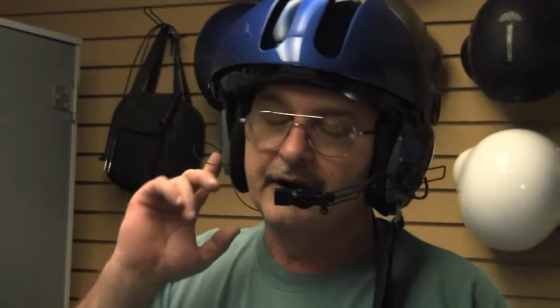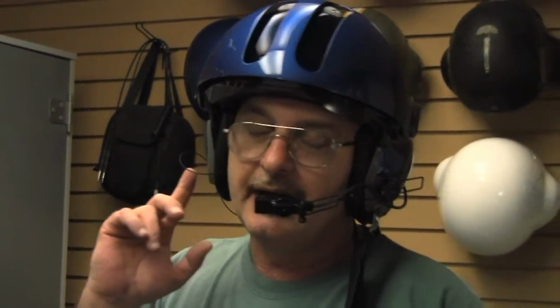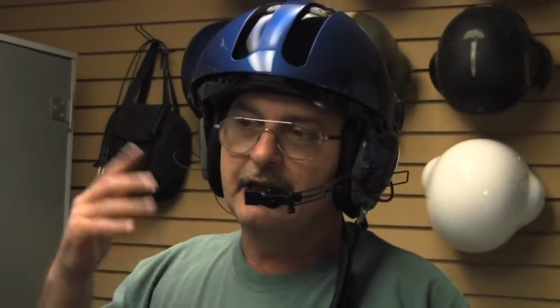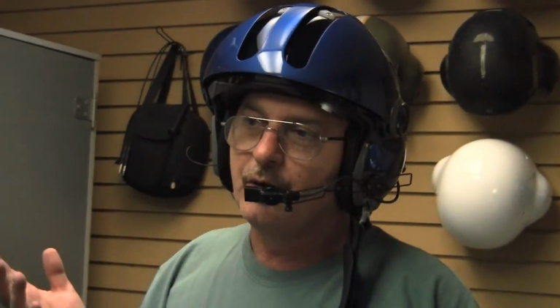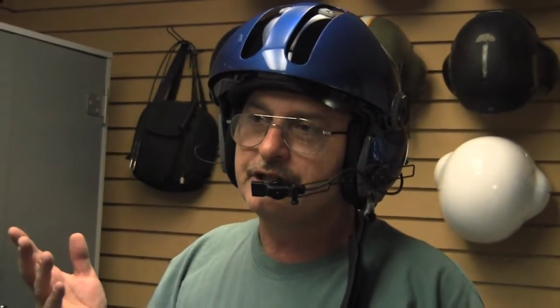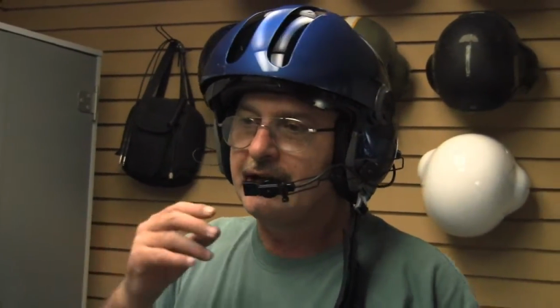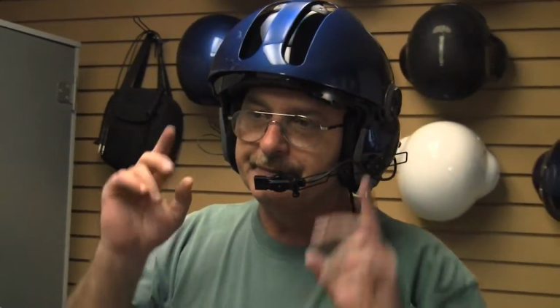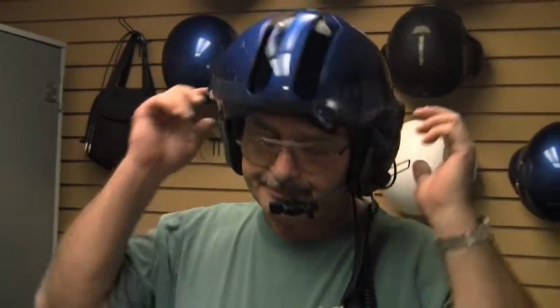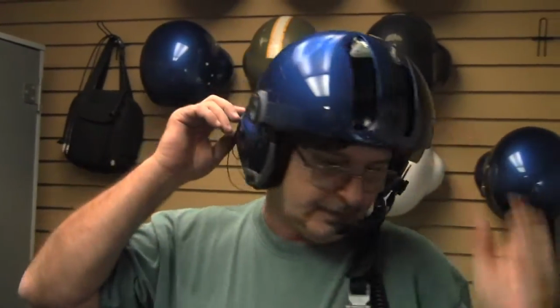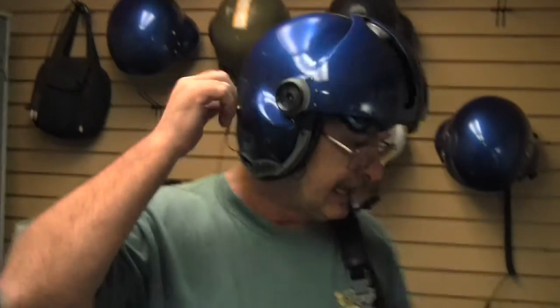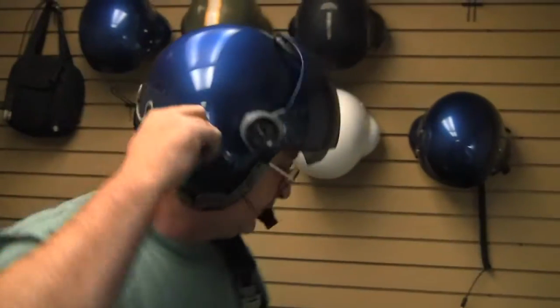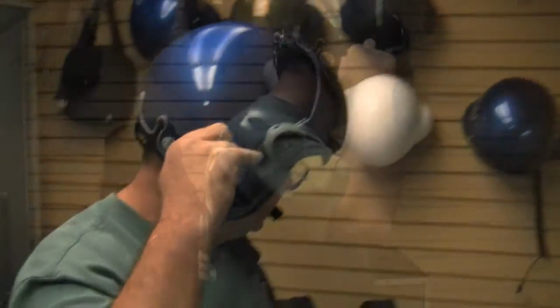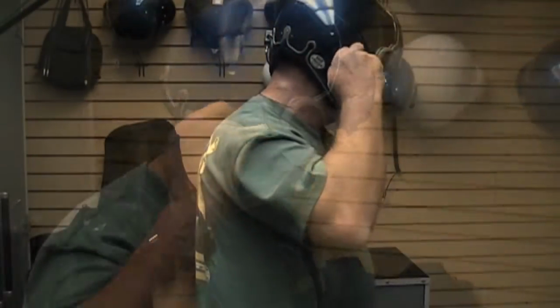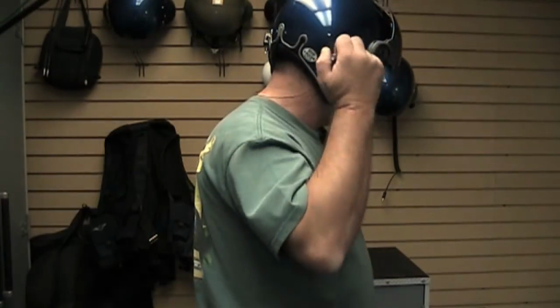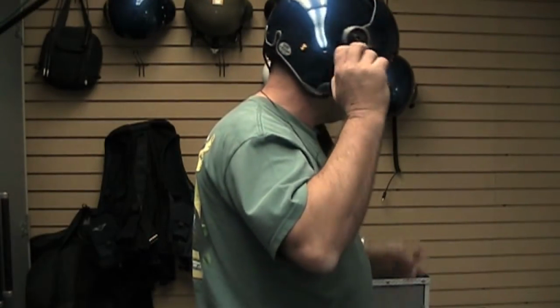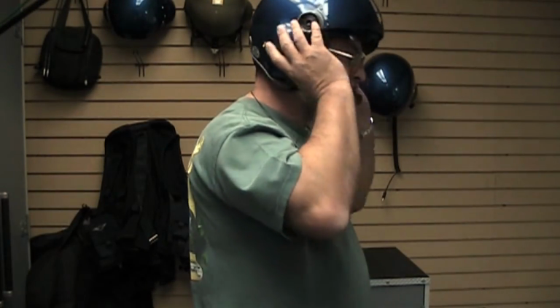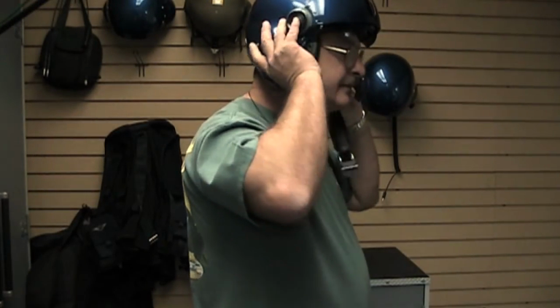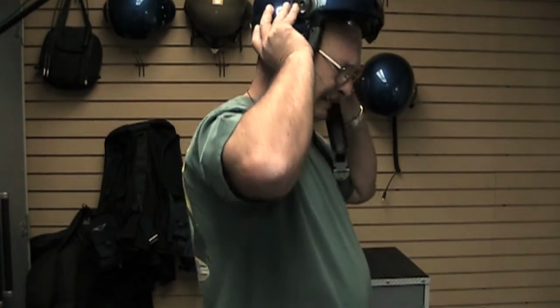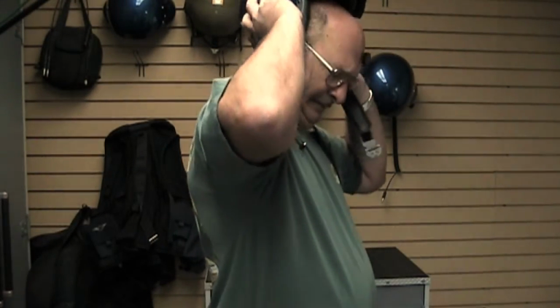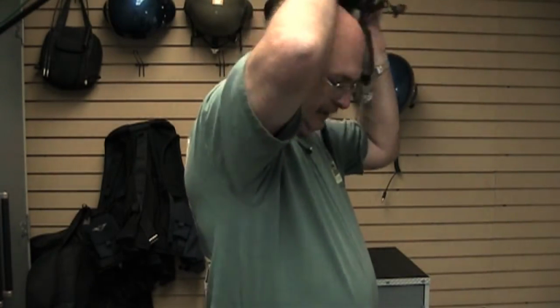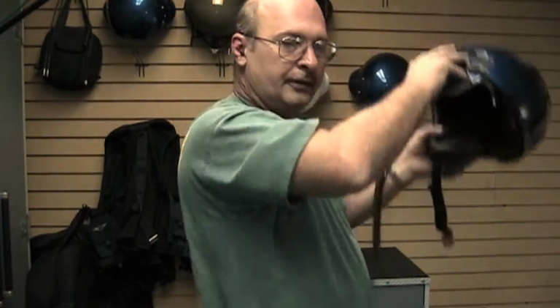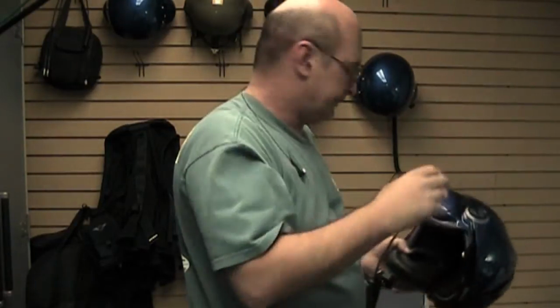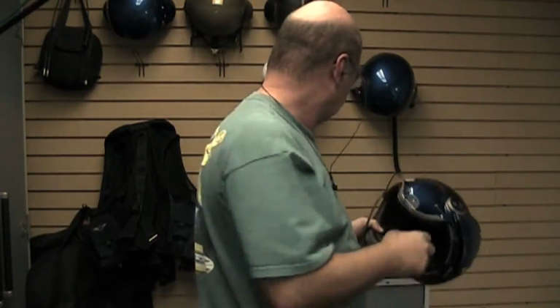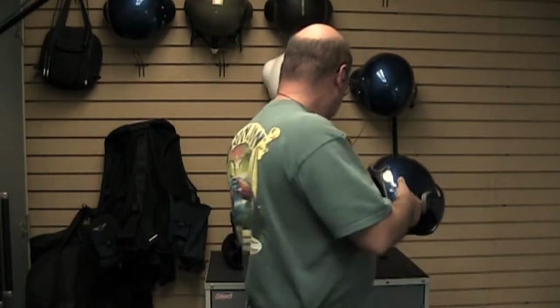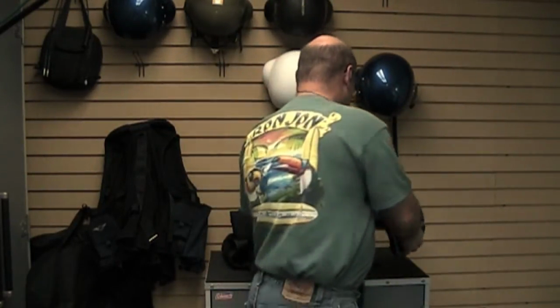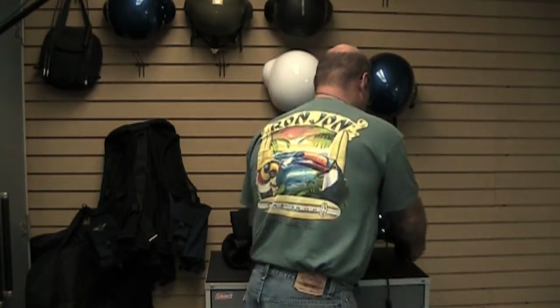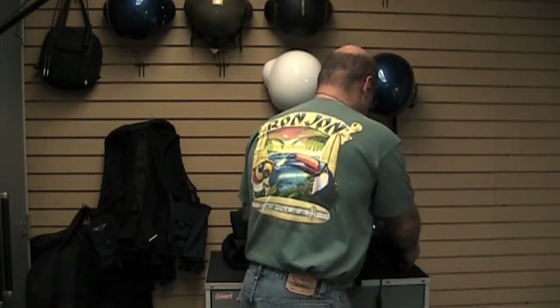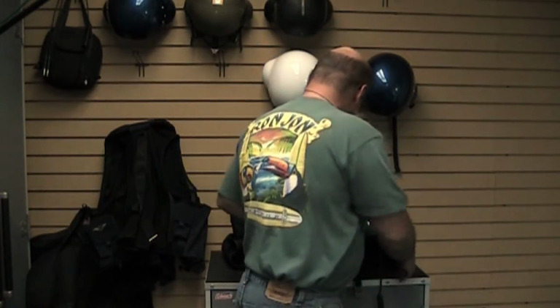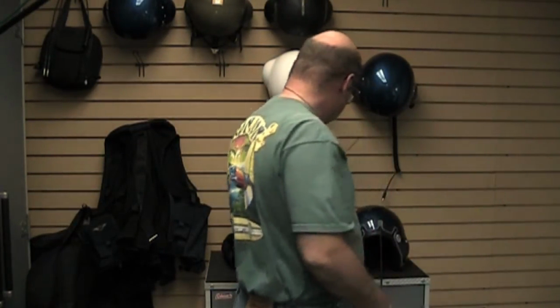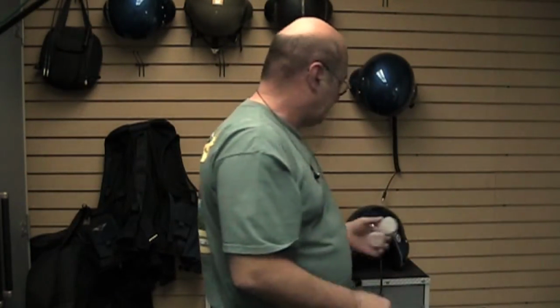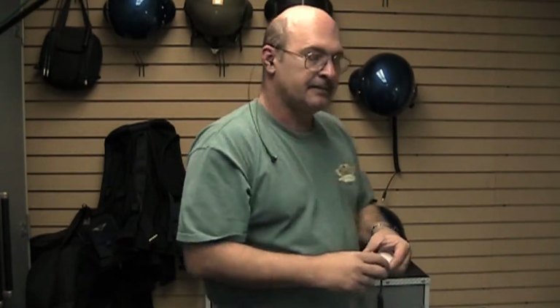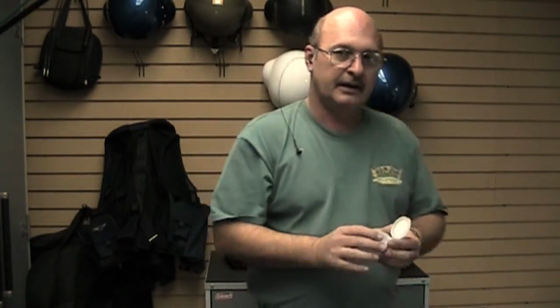Very quiet. If you don't want to use it, you don't have to. When you take it off, just unplug it and let it hang. Remove your helmet, and then basically you take your CEP tips out of your ears.